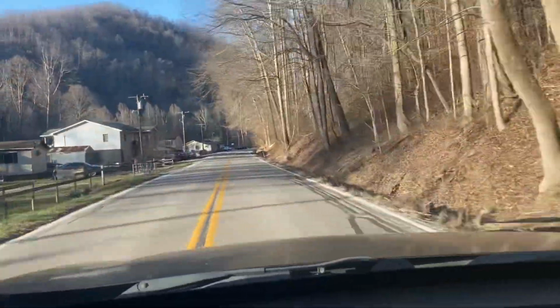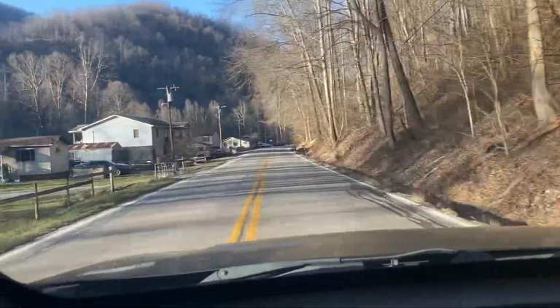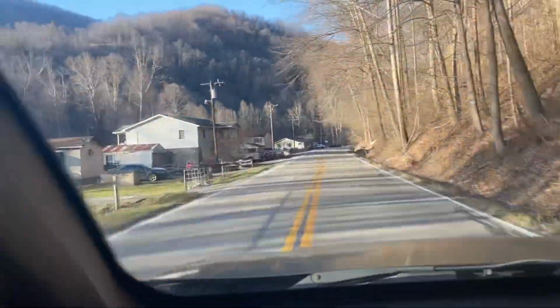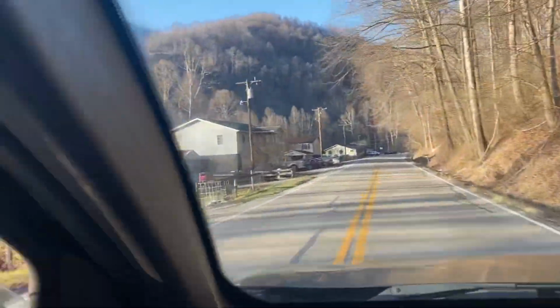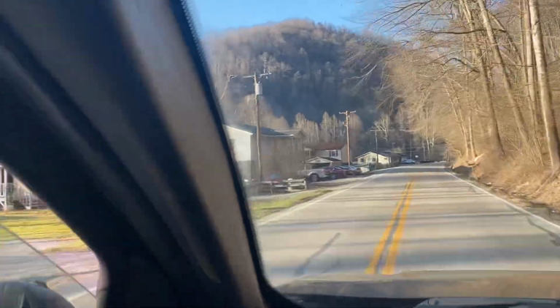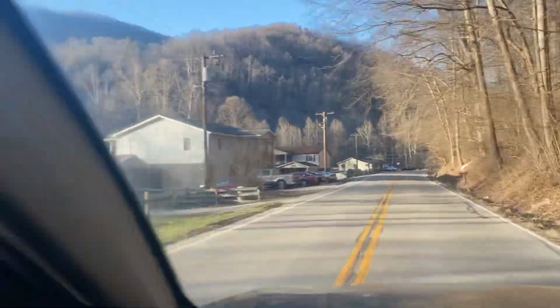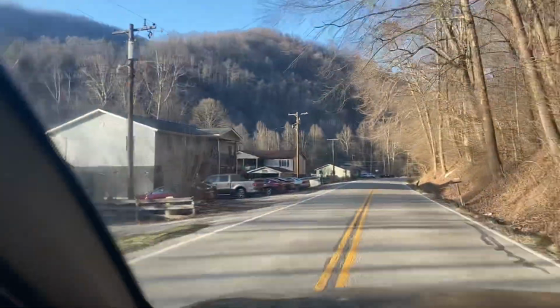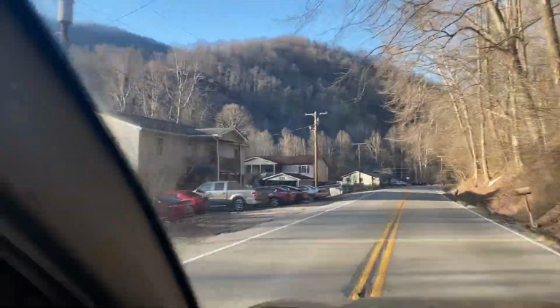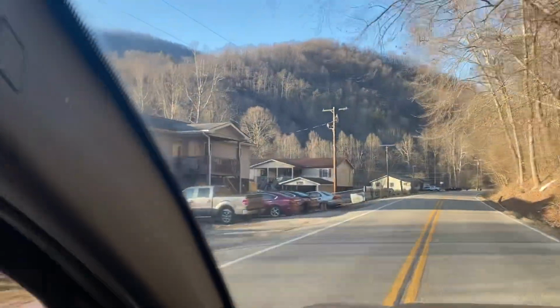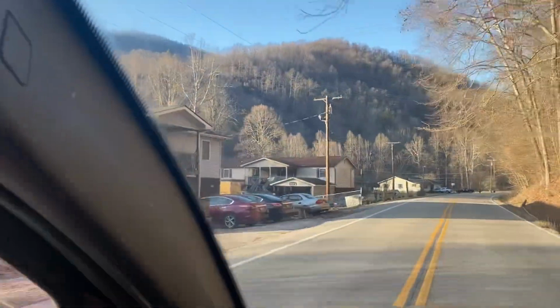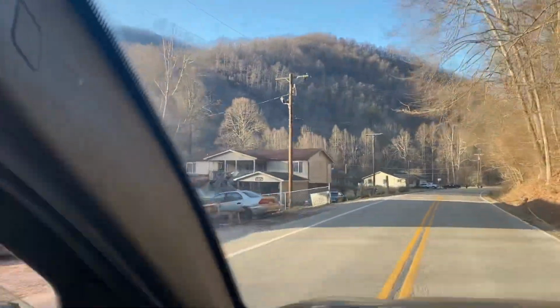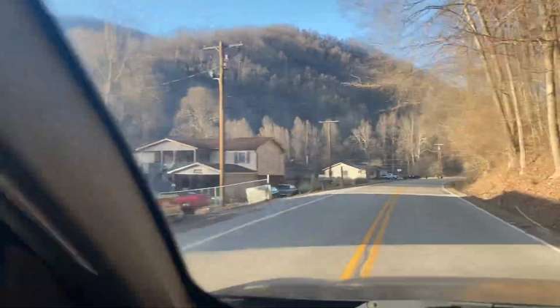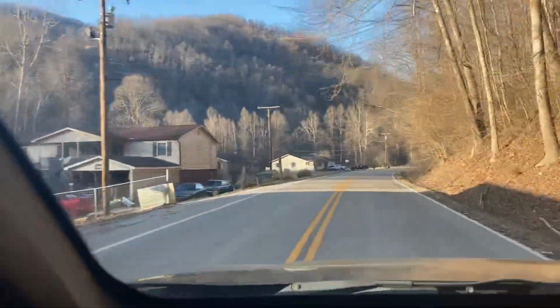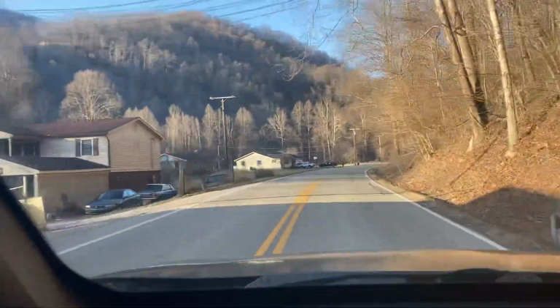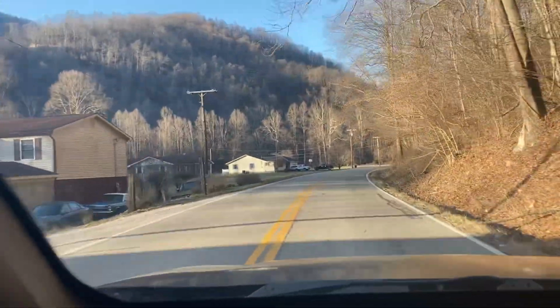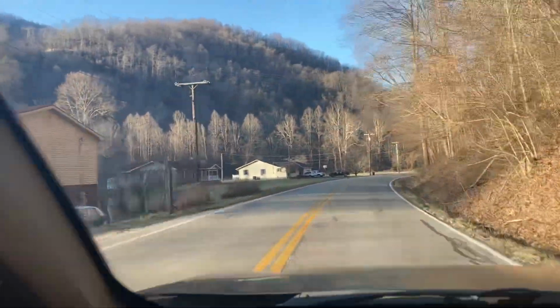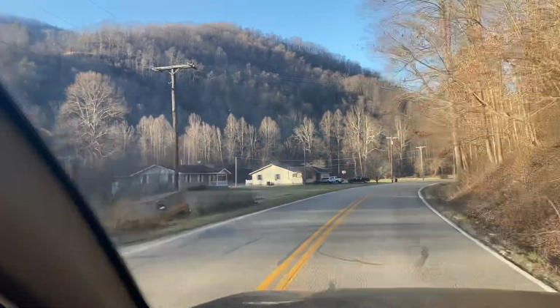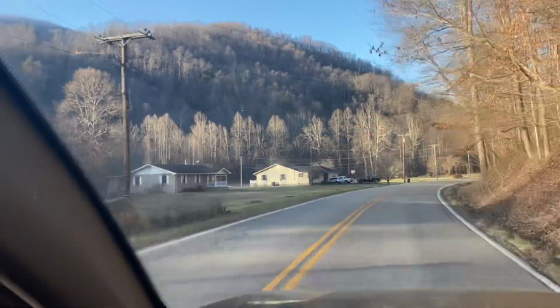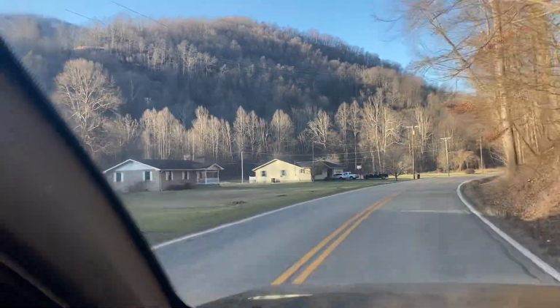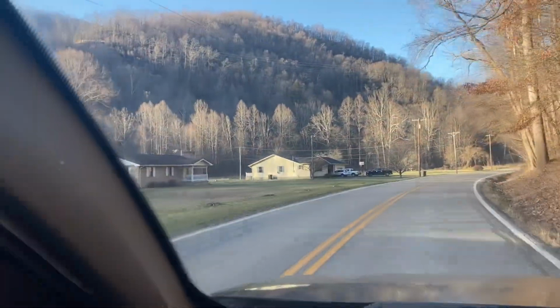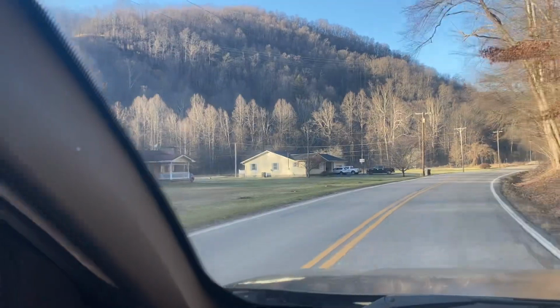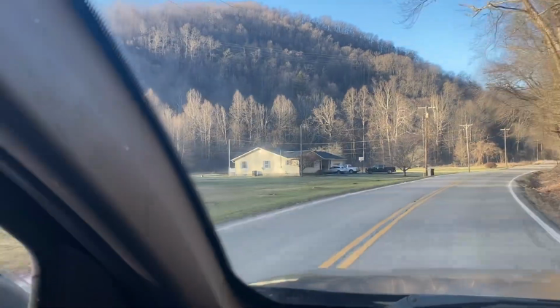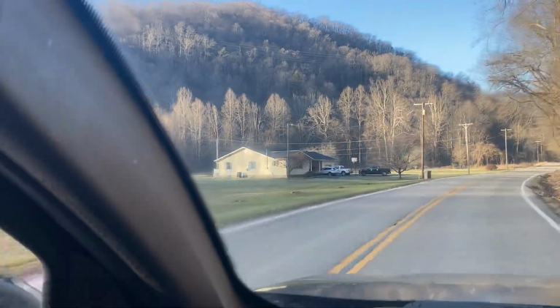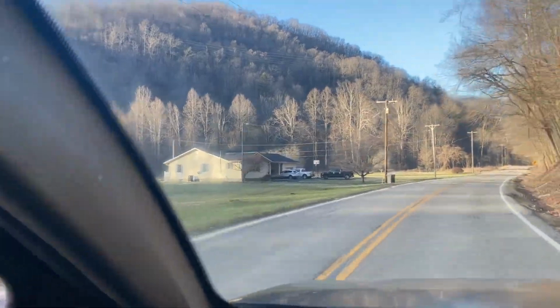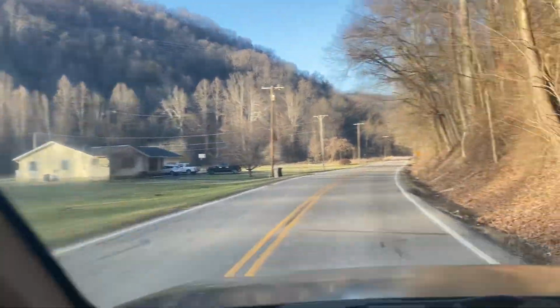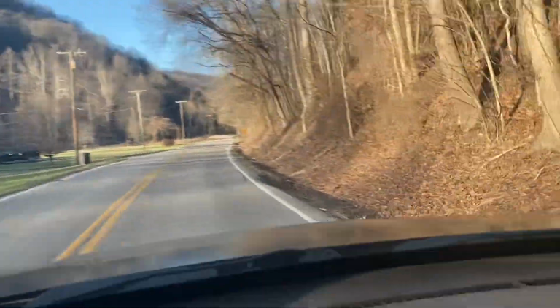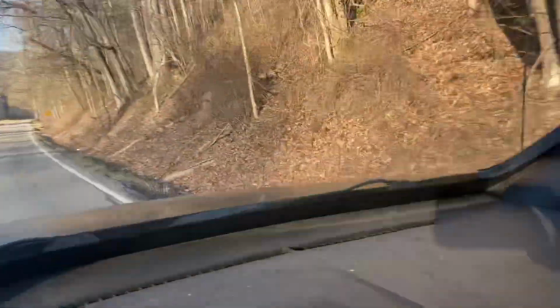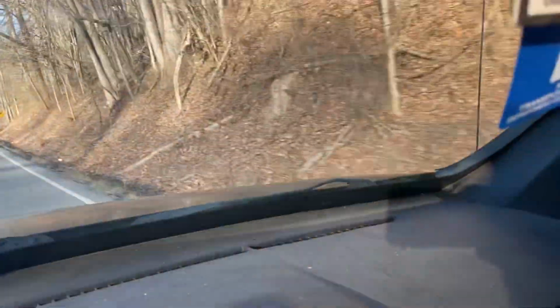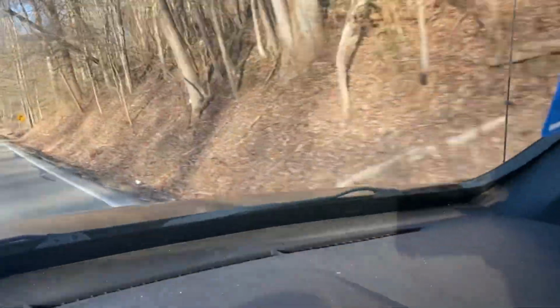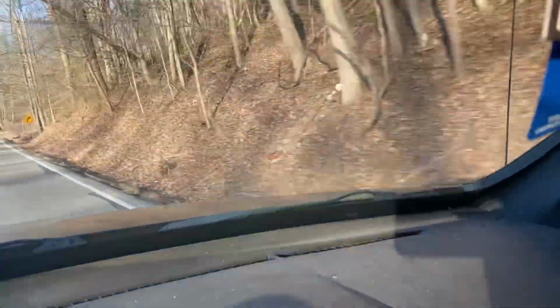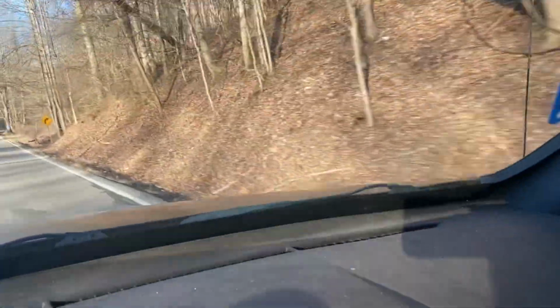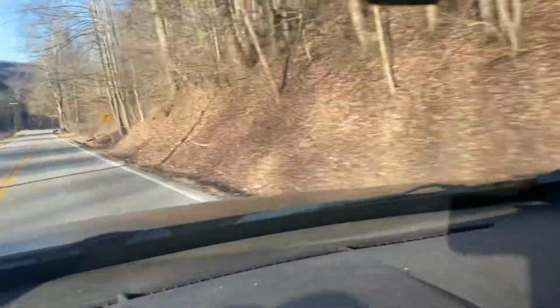There's part of Little Black Mountain over there. Big Black is on that side and Little Black is on this side.